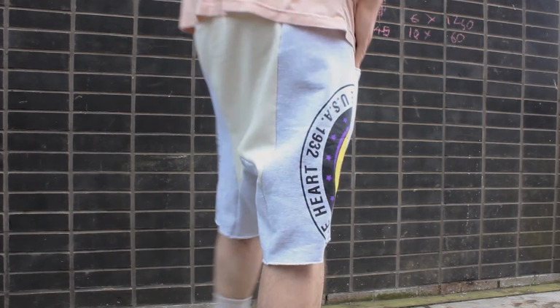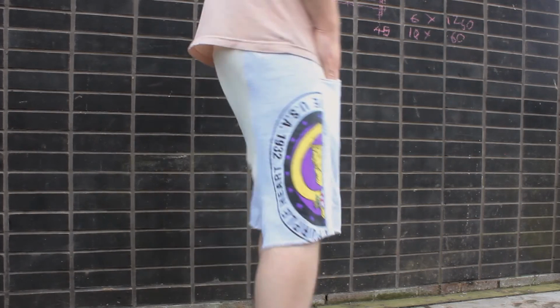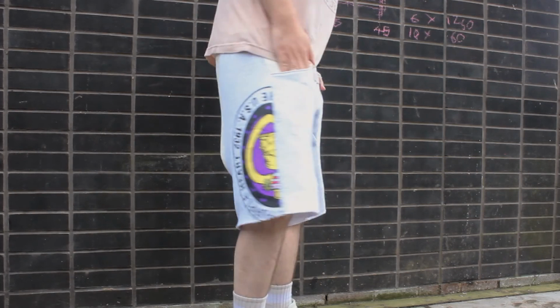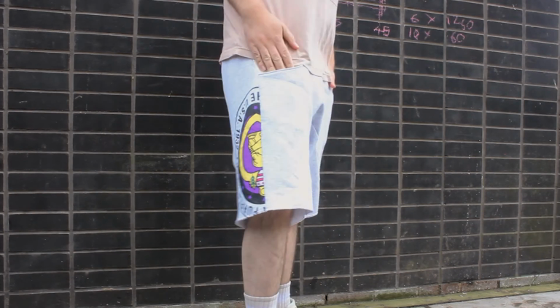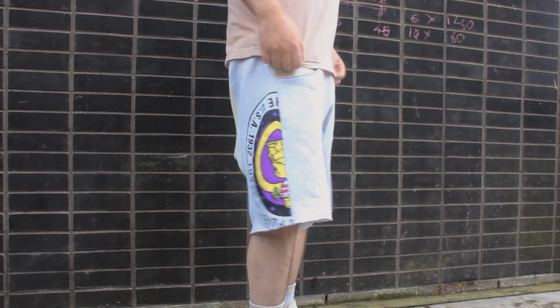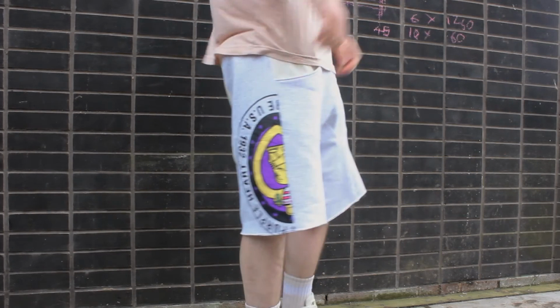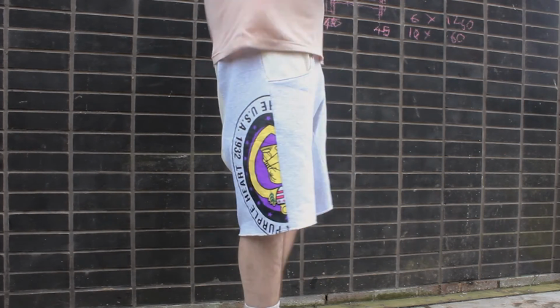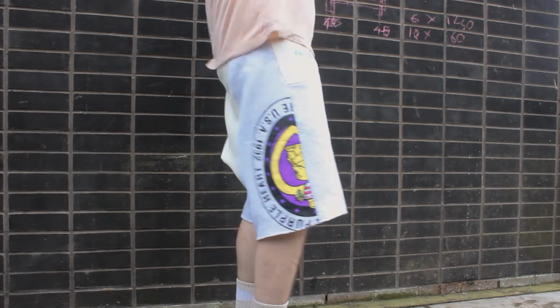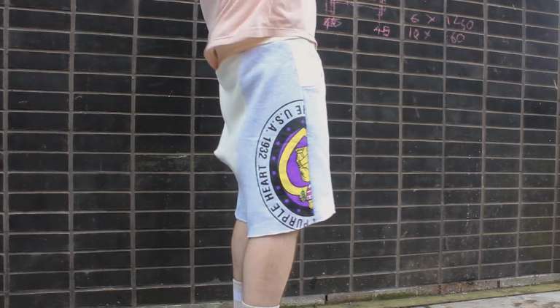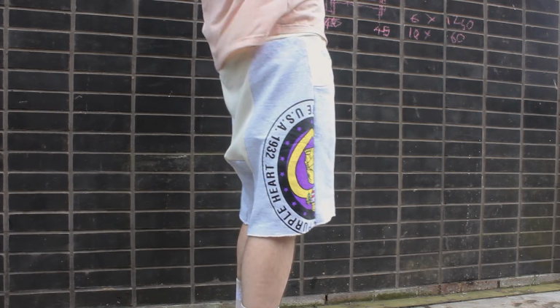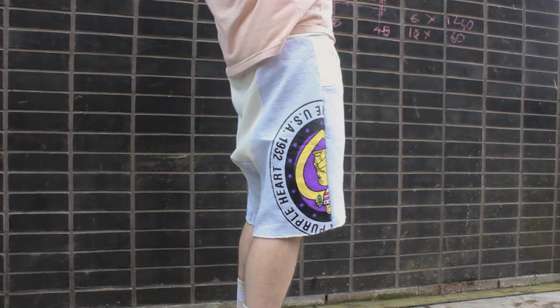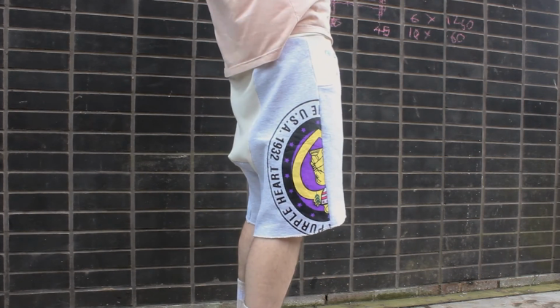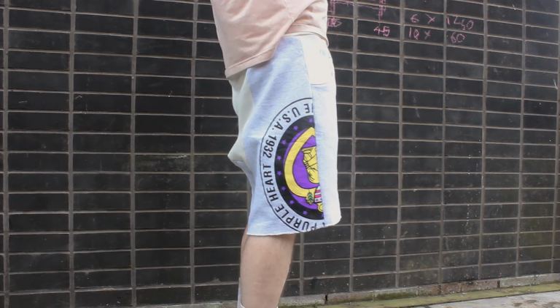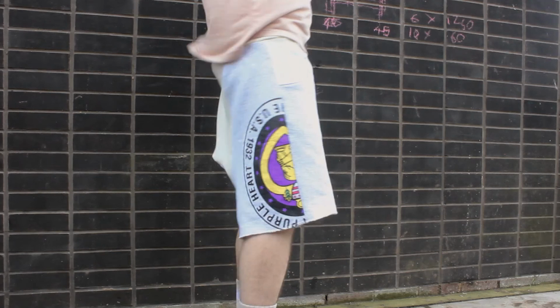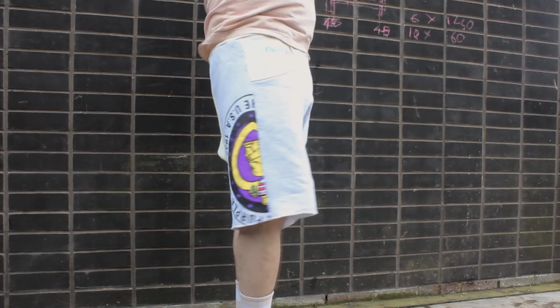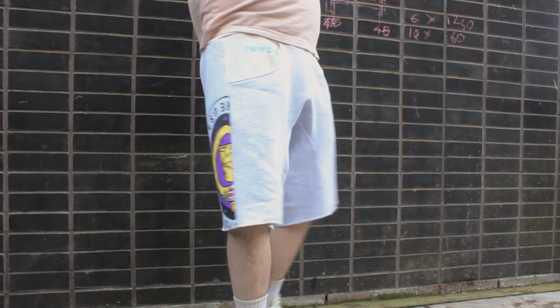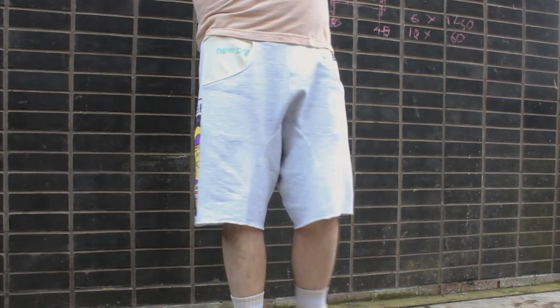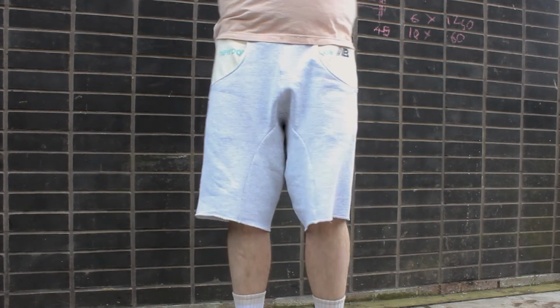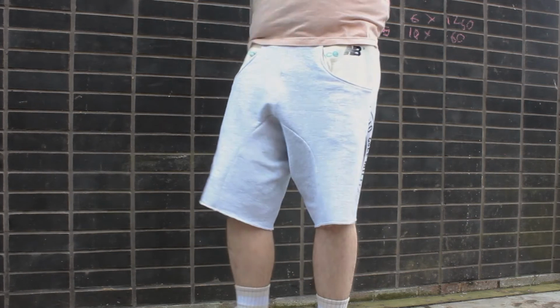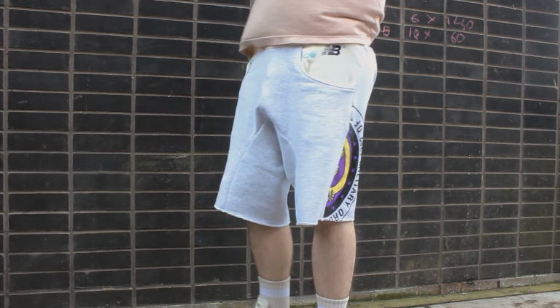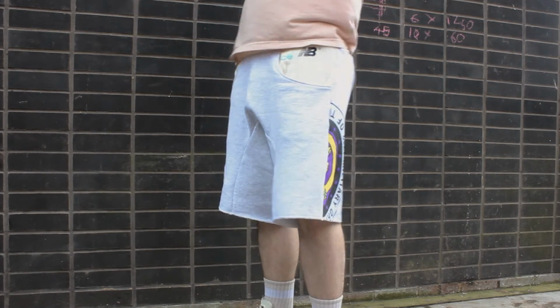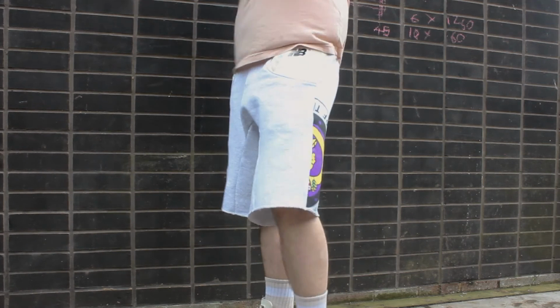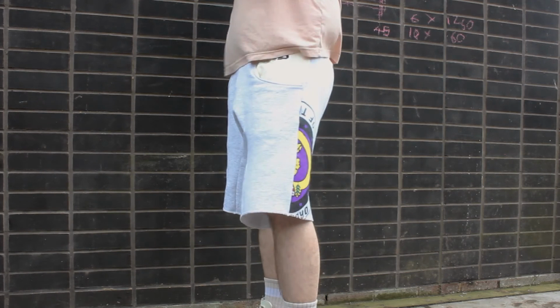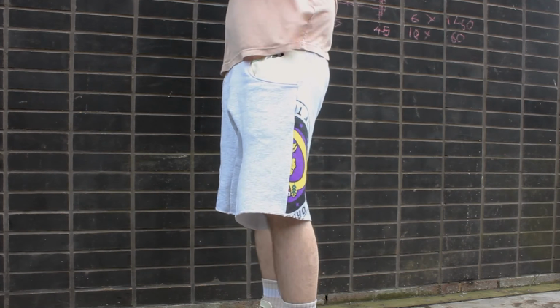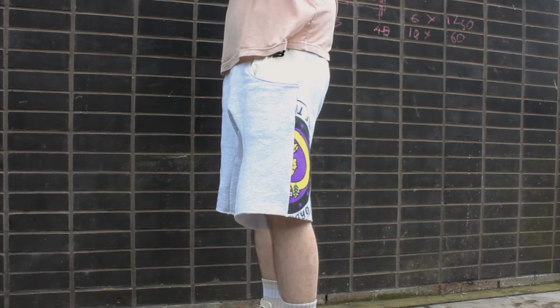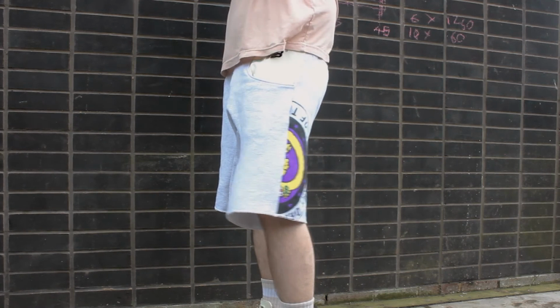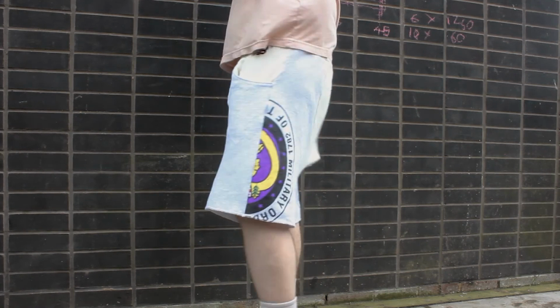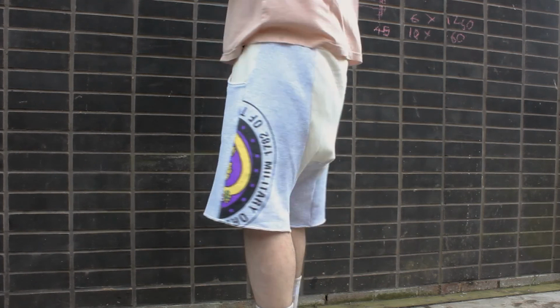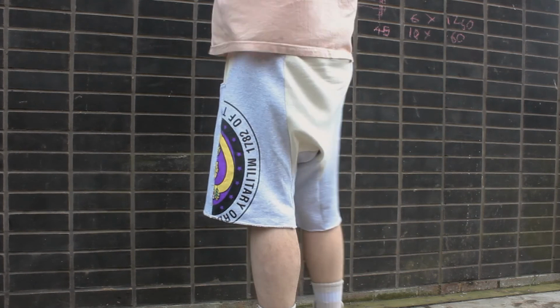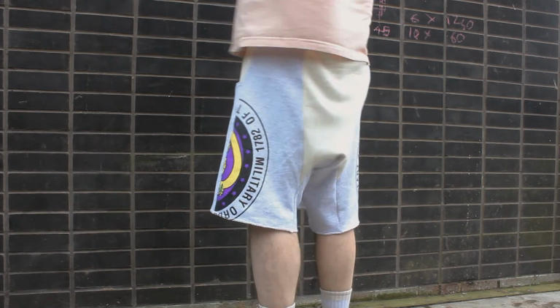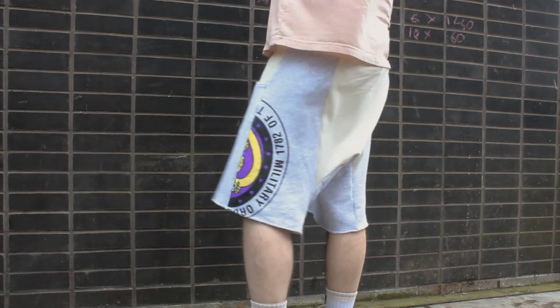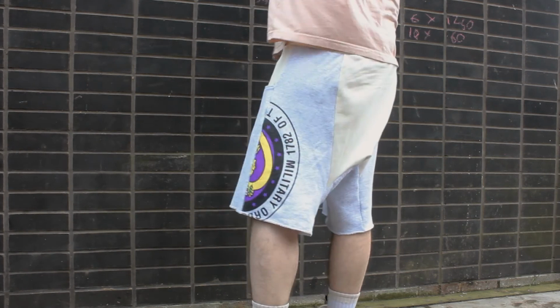These are the NS-22s, and they're the first garment that I've made on this channel that I'm properly happy with. If you made it this far in the video, go on — give me a sub. I think I've earned it.